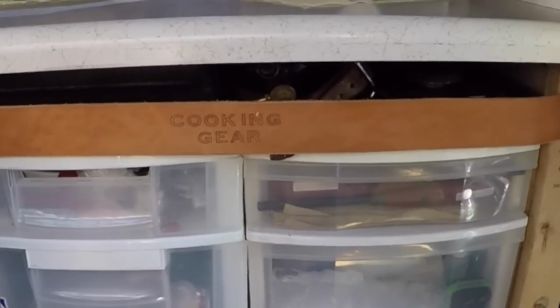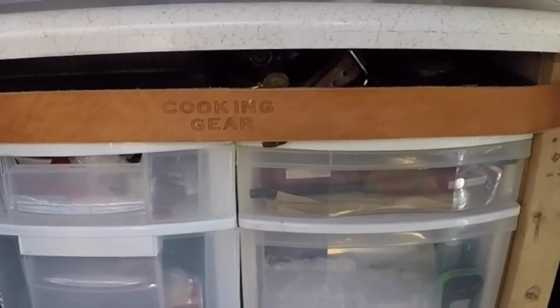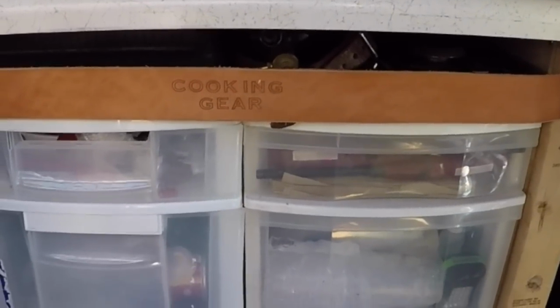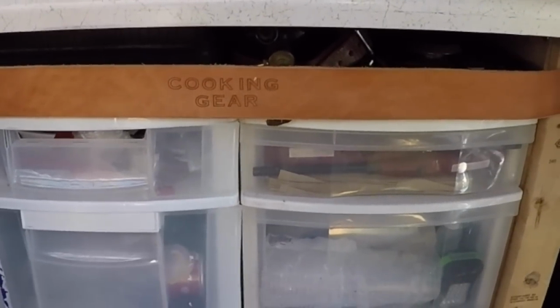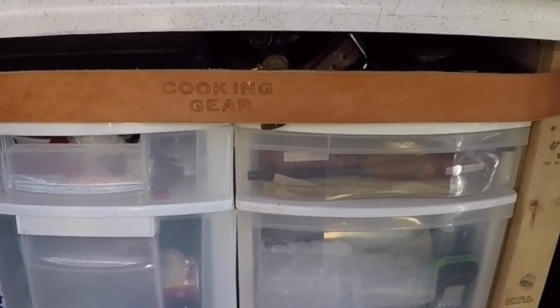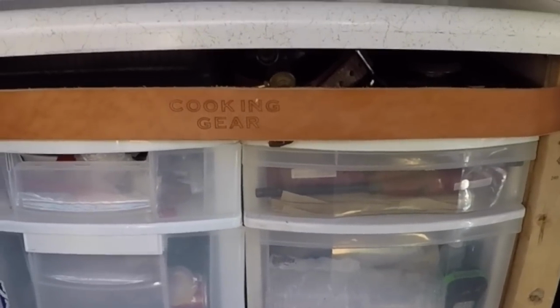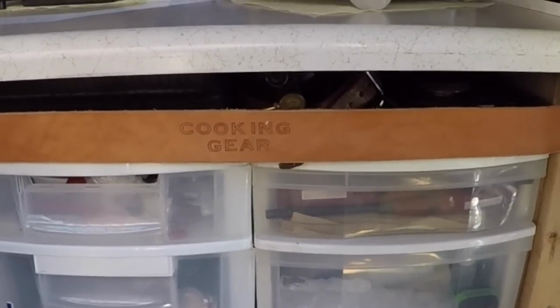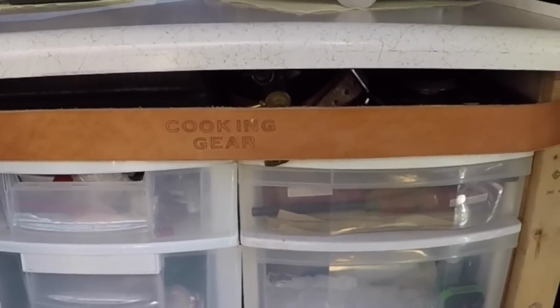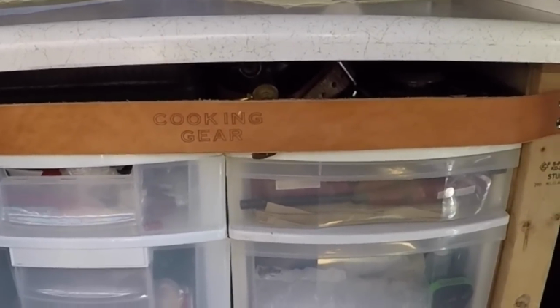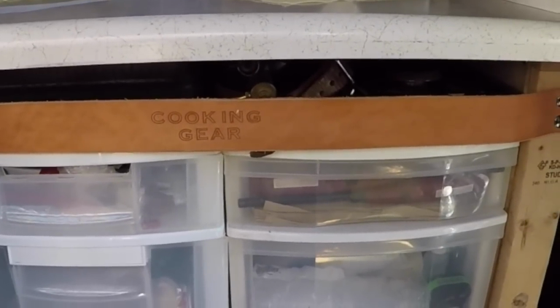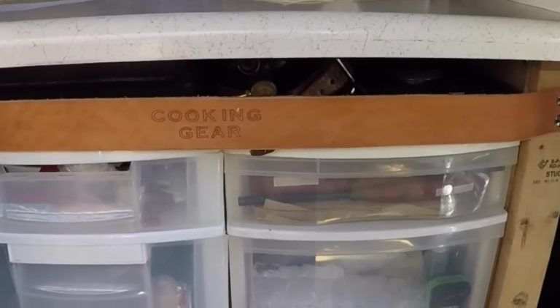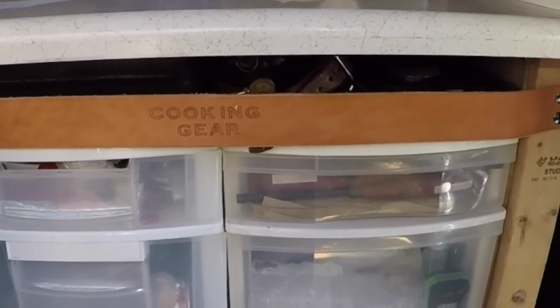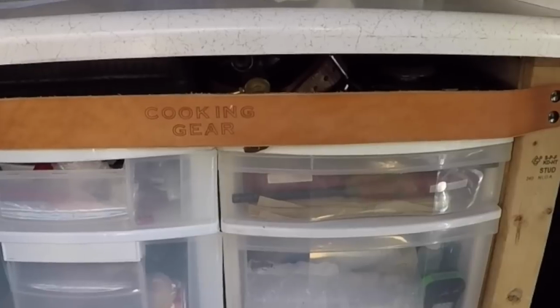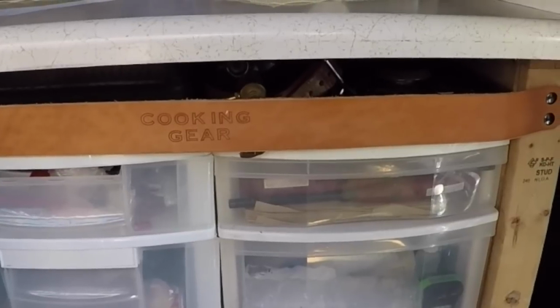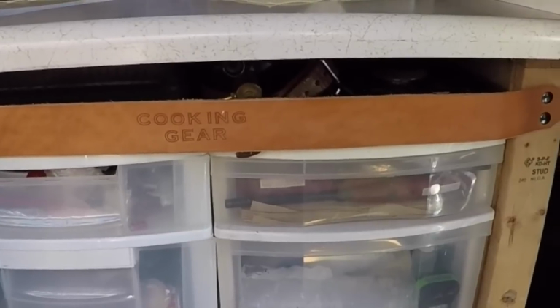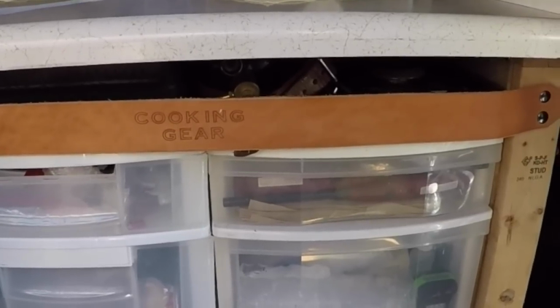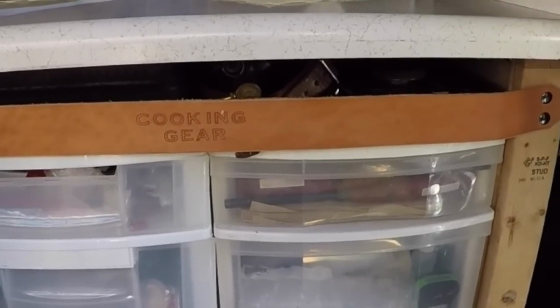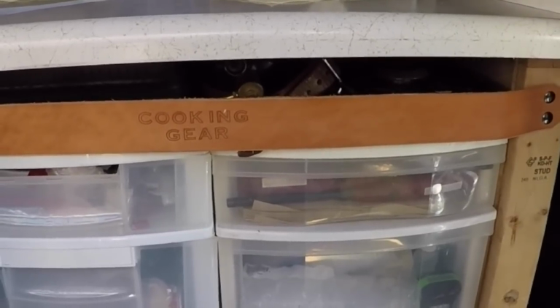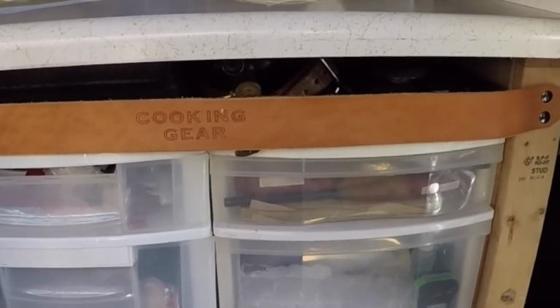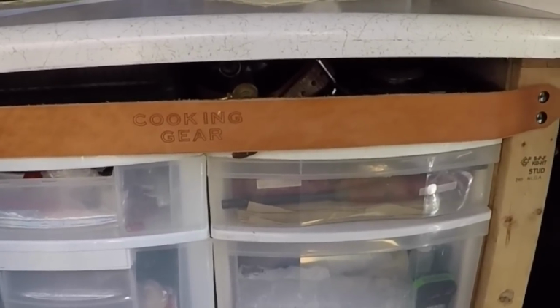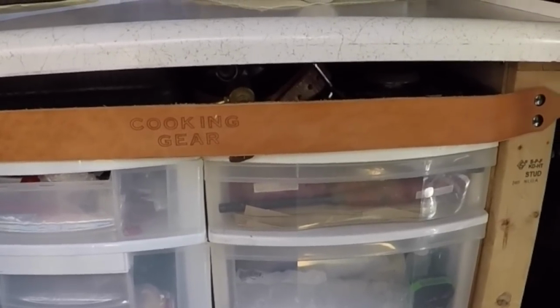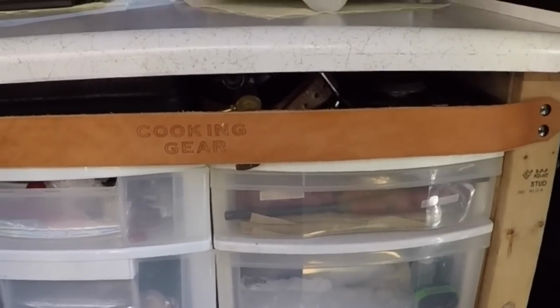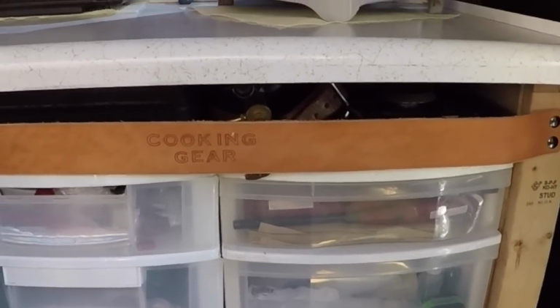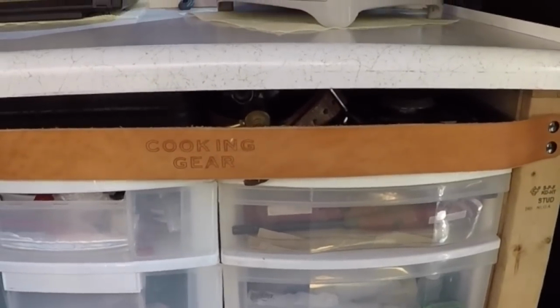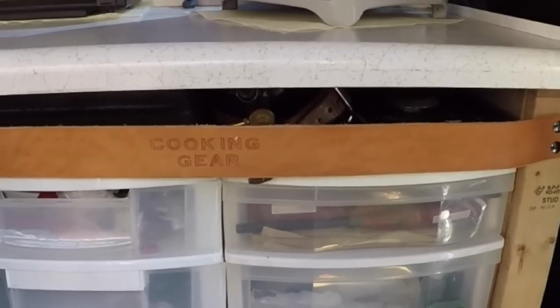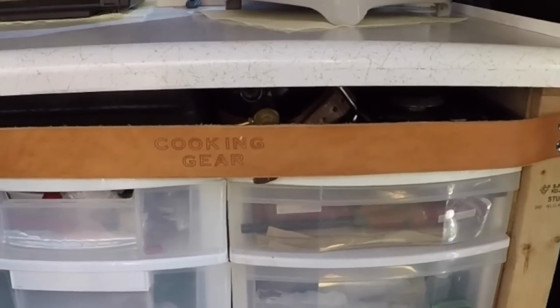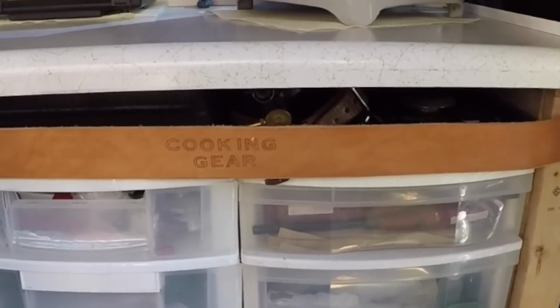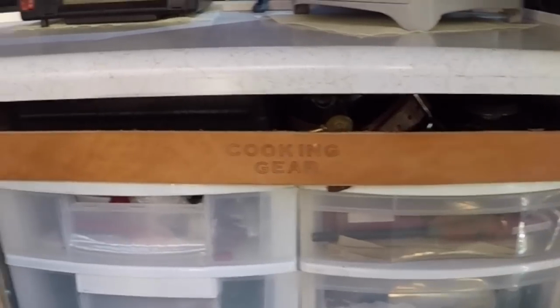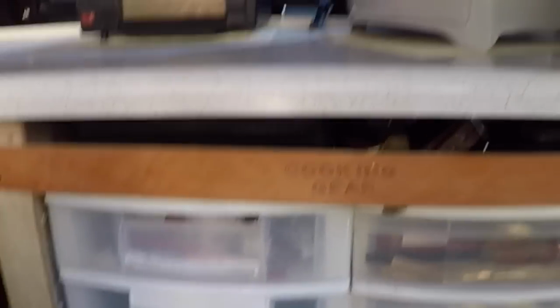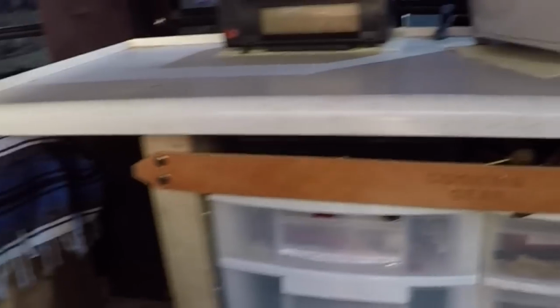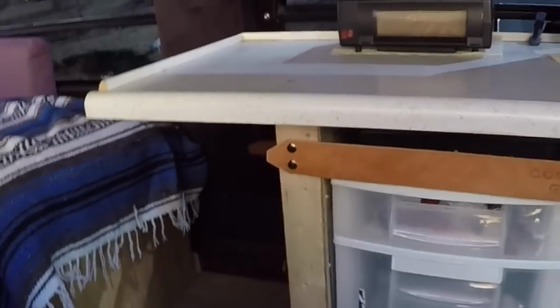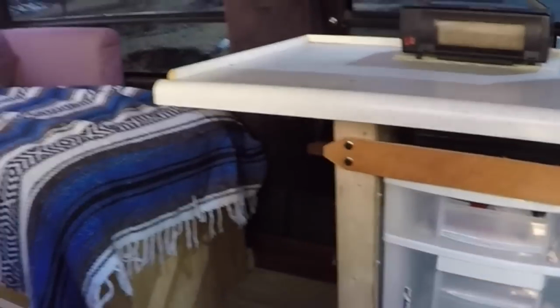Right now things are thrown in there getting ready to take a month-long trip this fall, so all of that will be reorganized. I might even pull it out and put a refrigerator there in a small bin — I'm not sure just yet. I want to show you up here too.